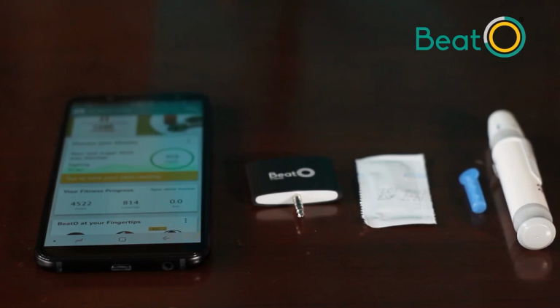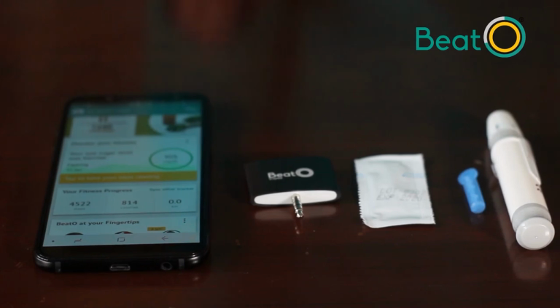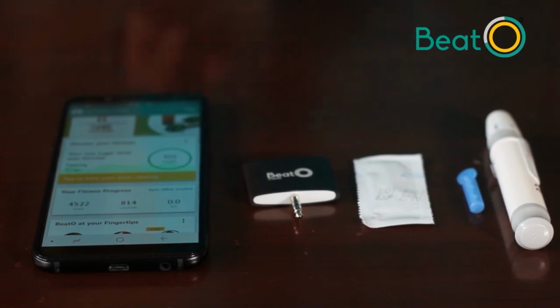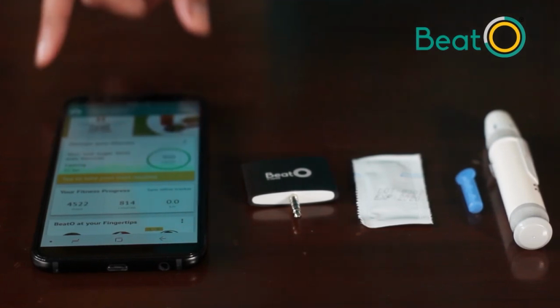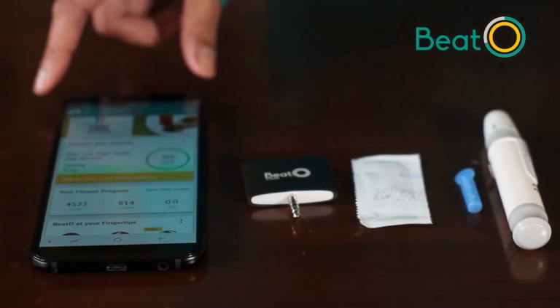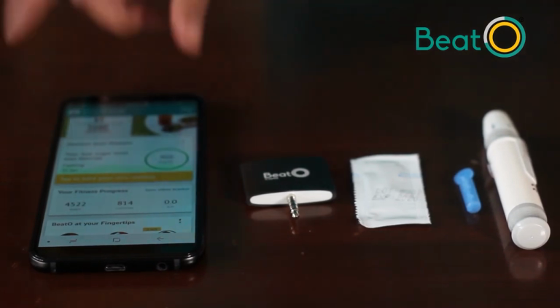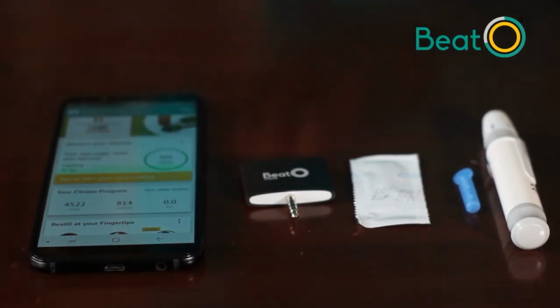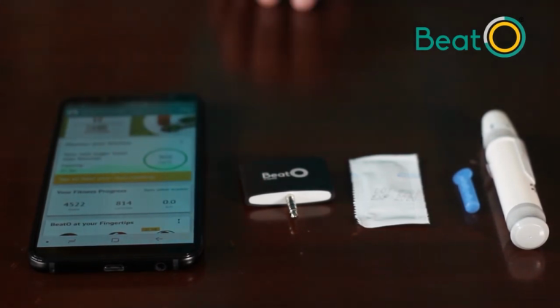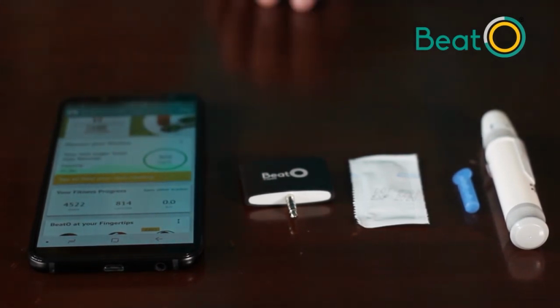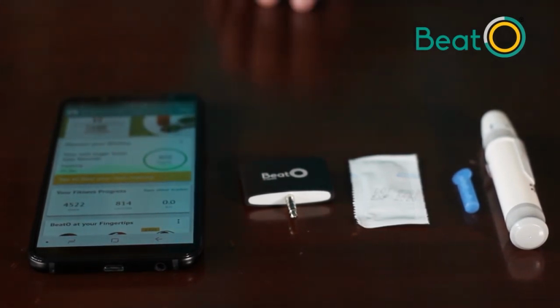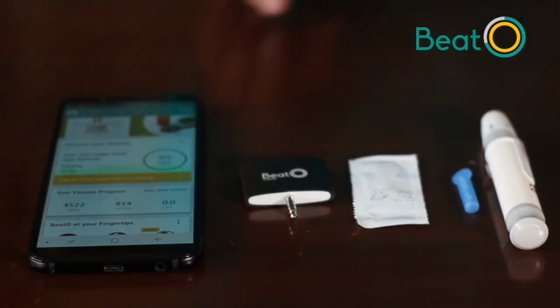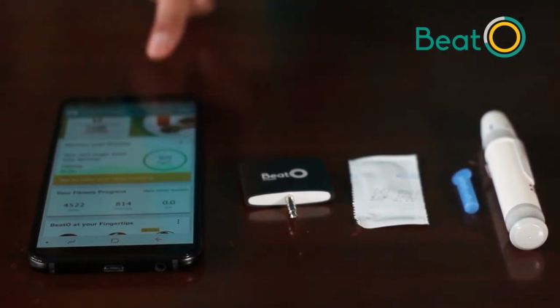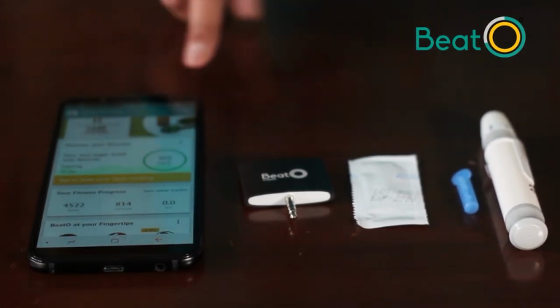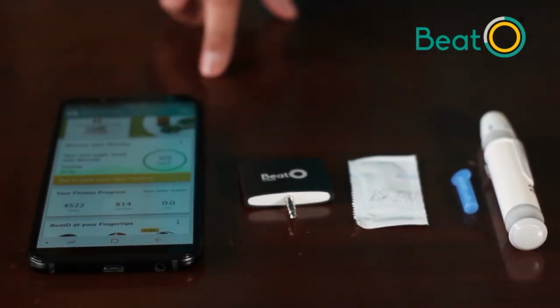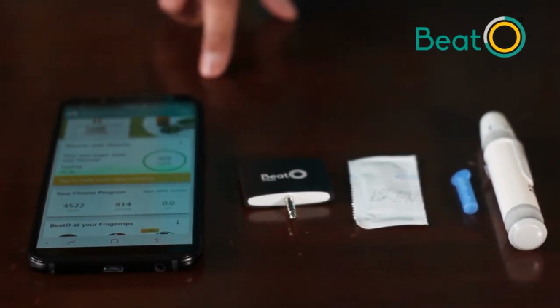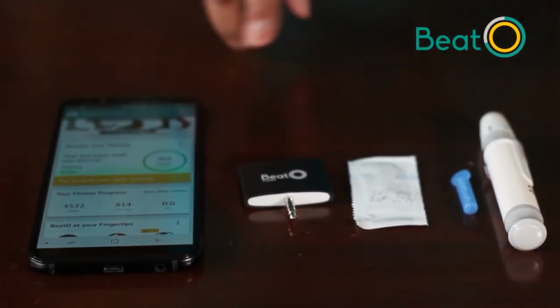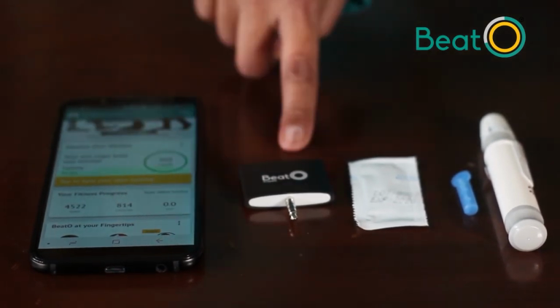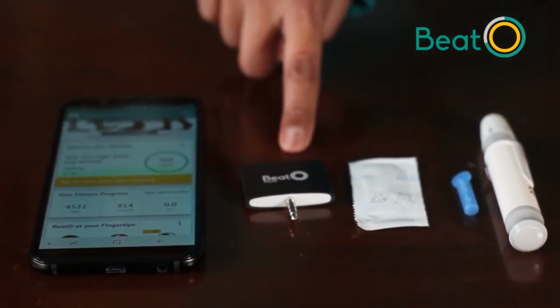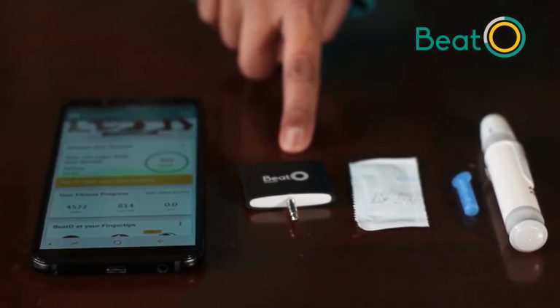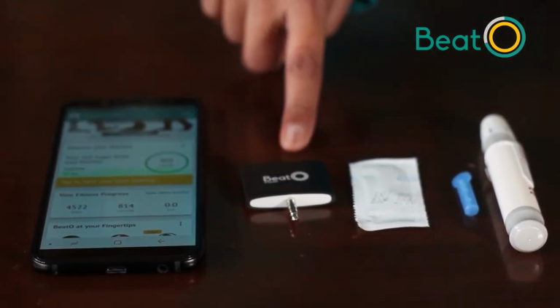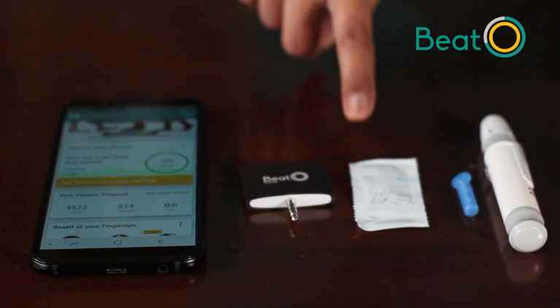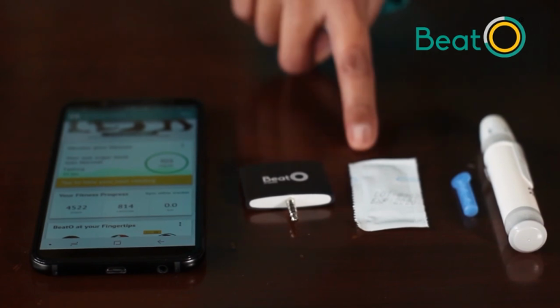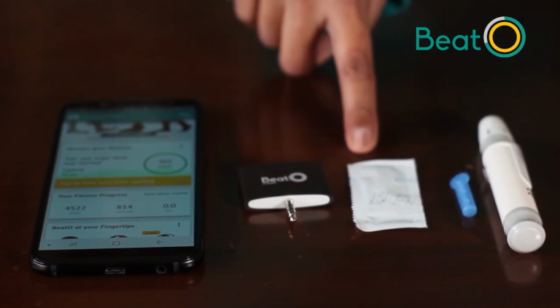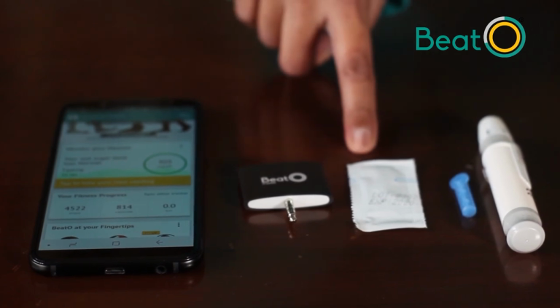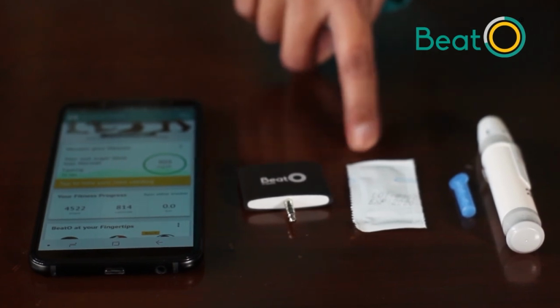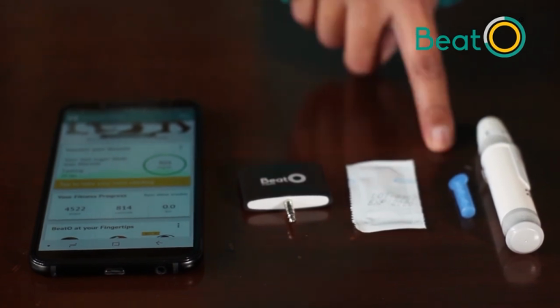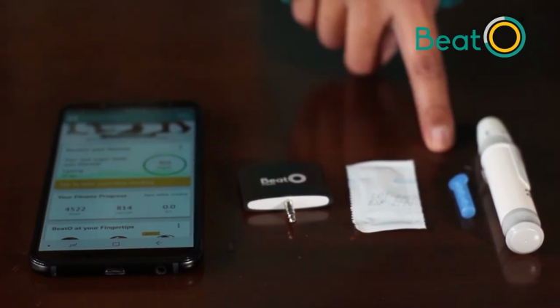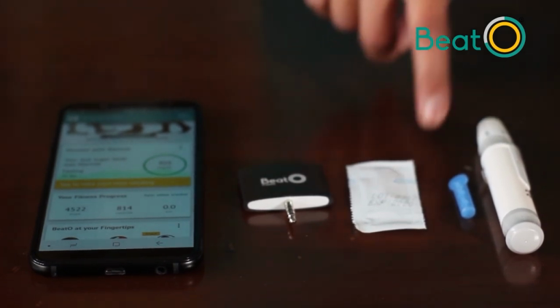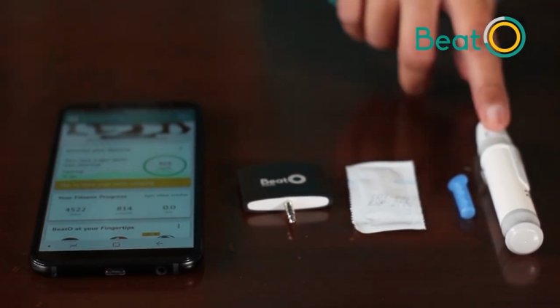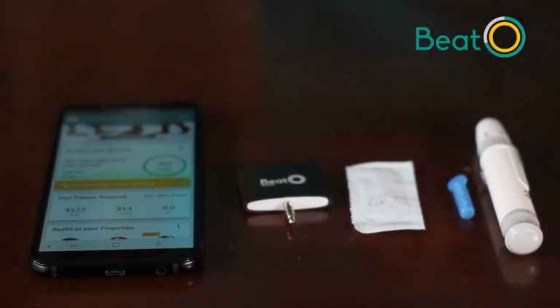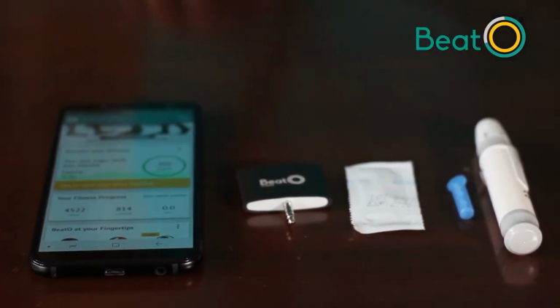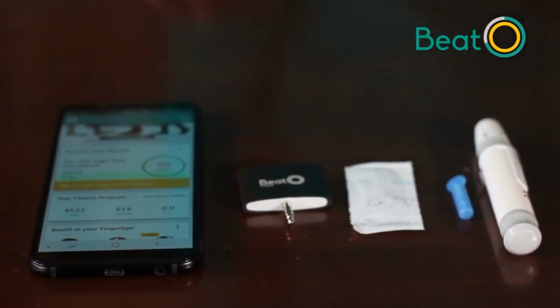To take your first reading, you'll need a smartphone or an iPhone with the Beto app installed. You'll need your glucometer, one strip, one lancet, and your lancing pen.